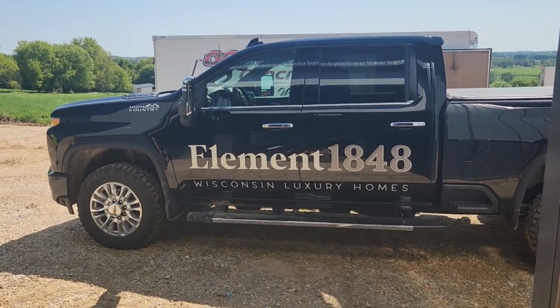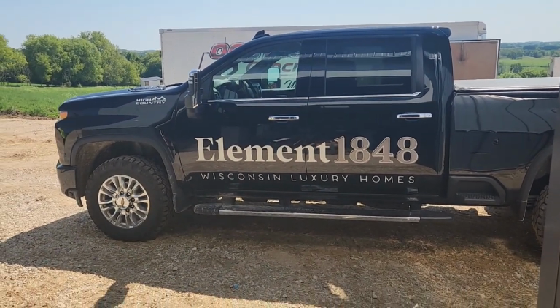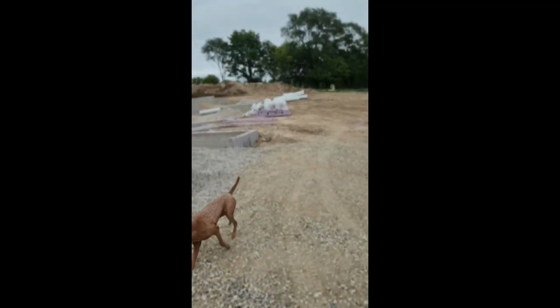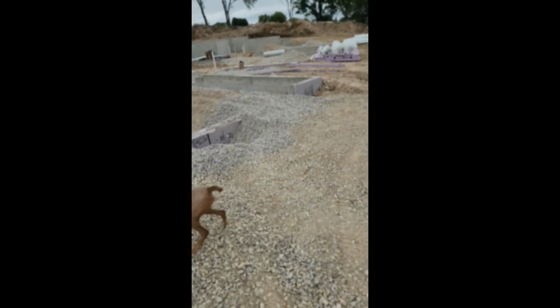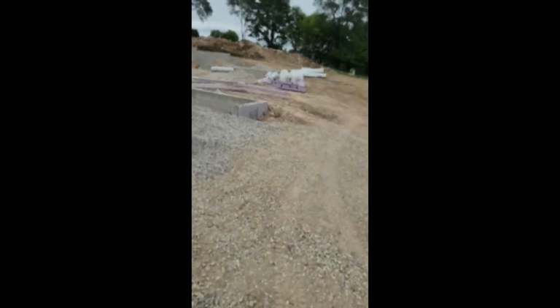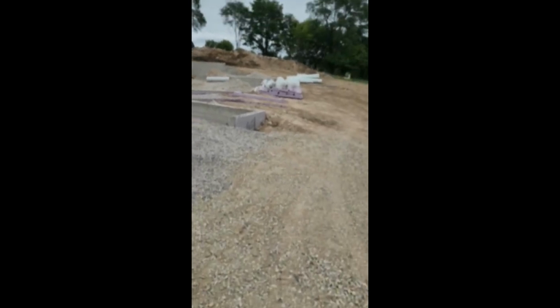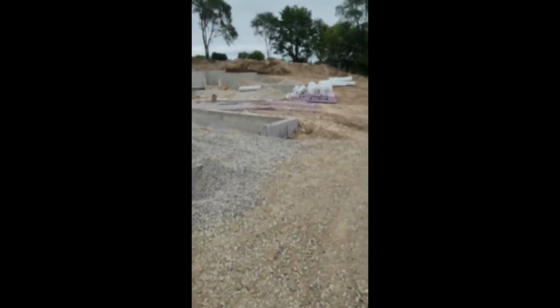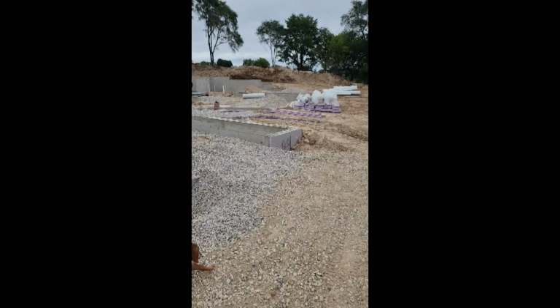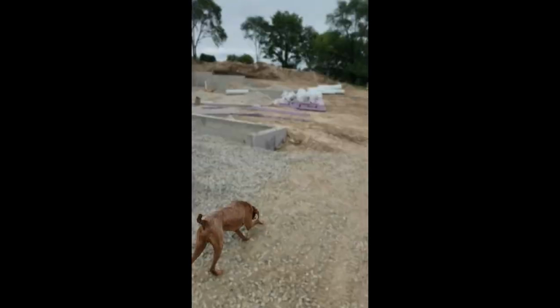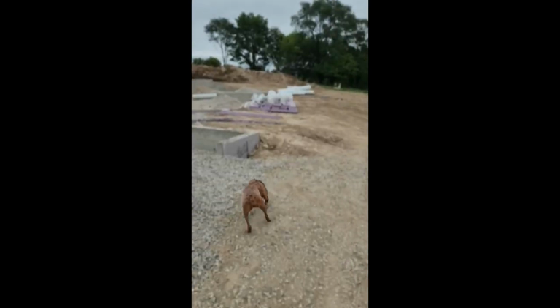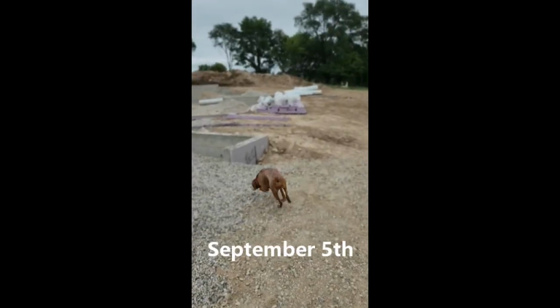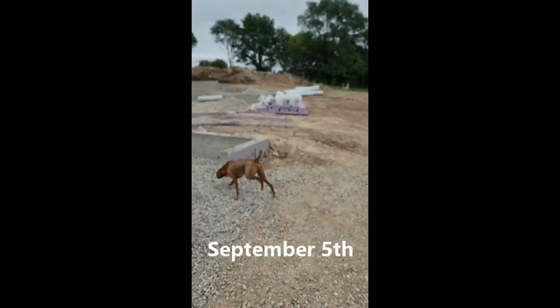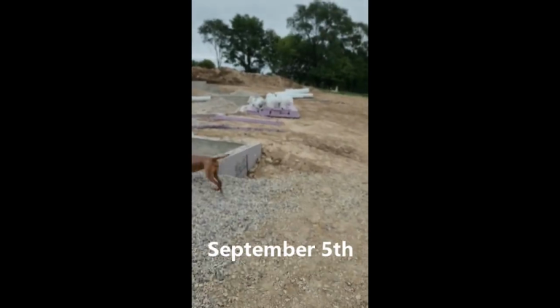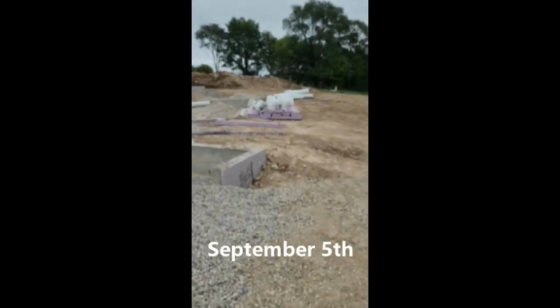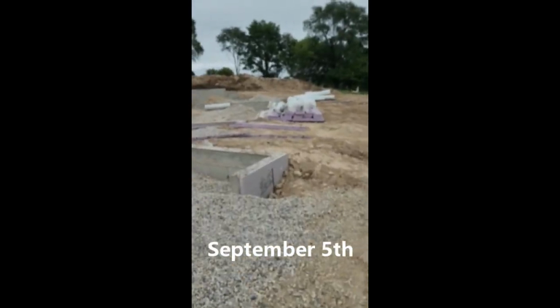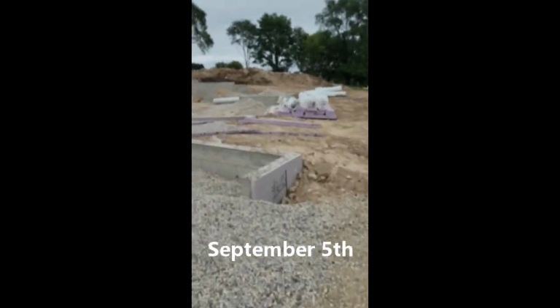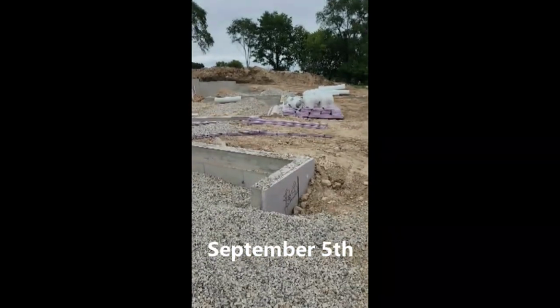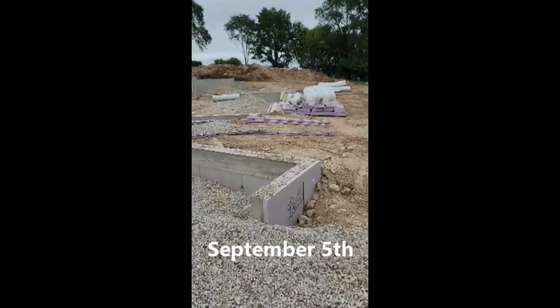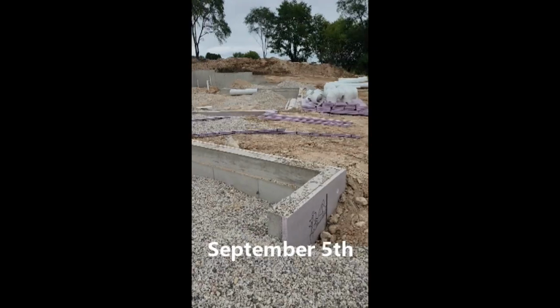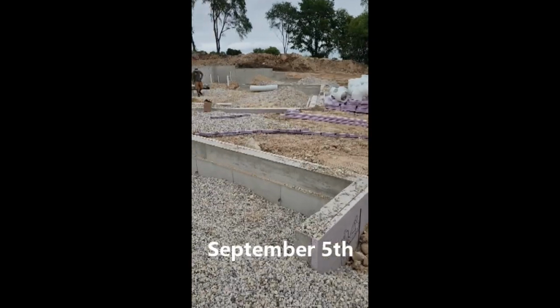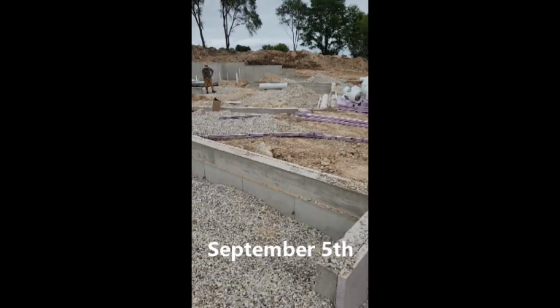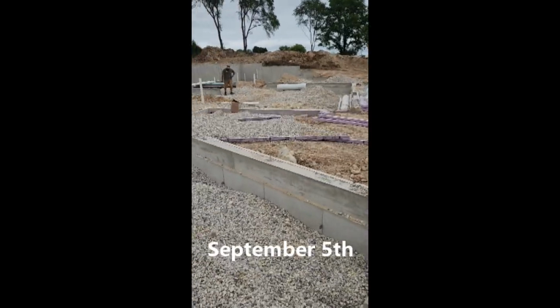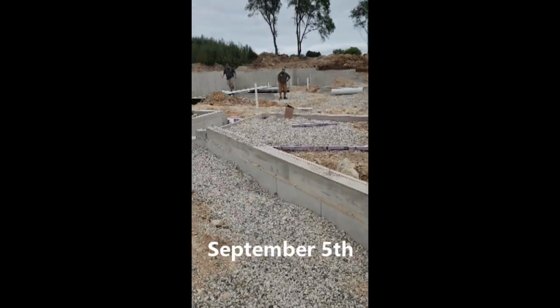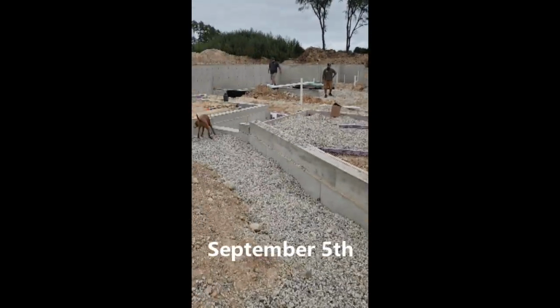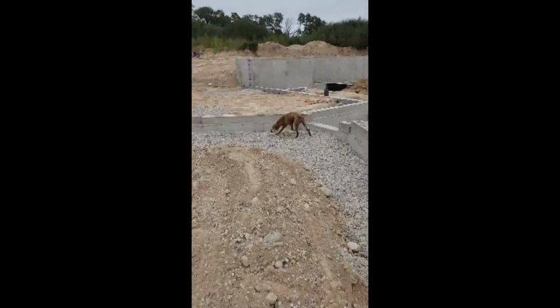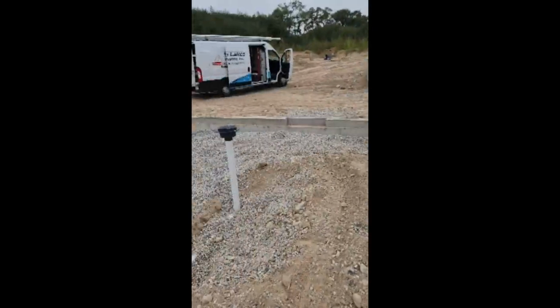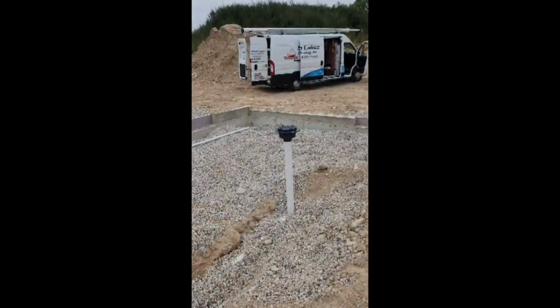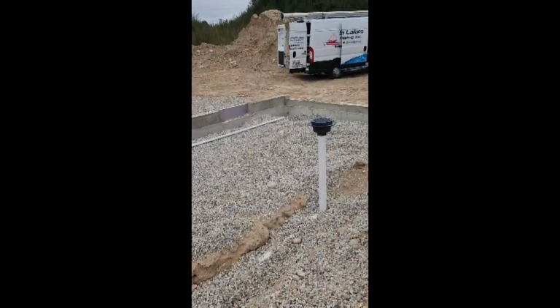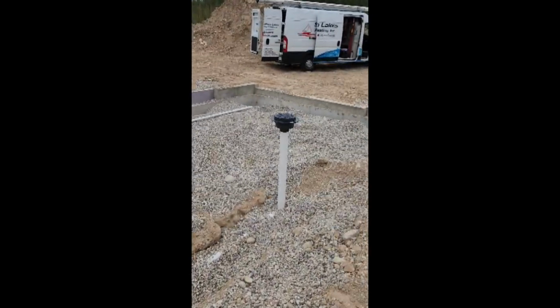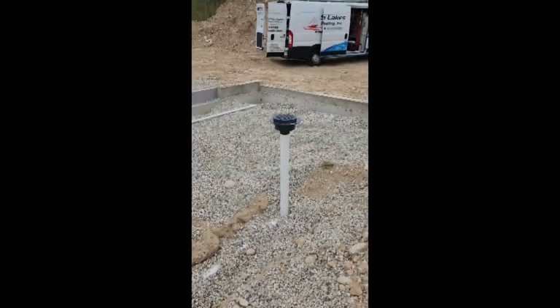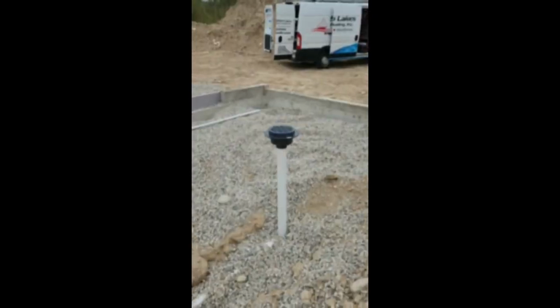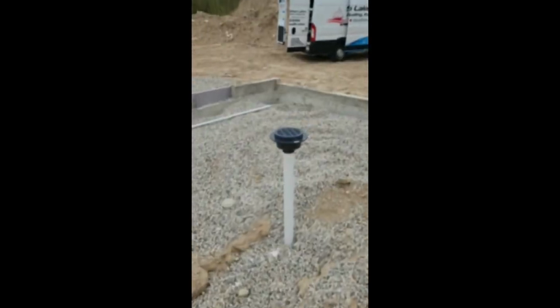The heating contractor showed up today and started their work. There's the drain from the garage.